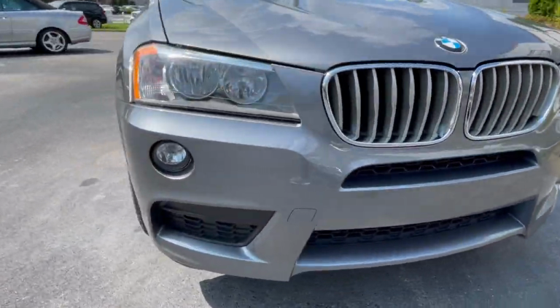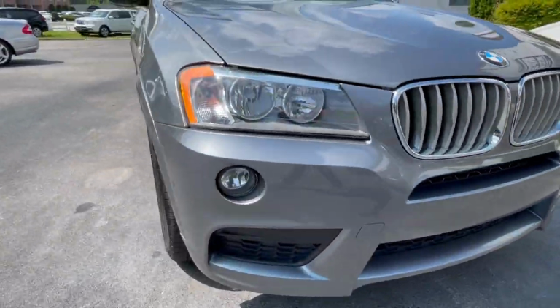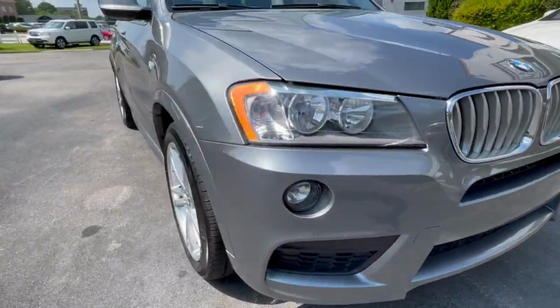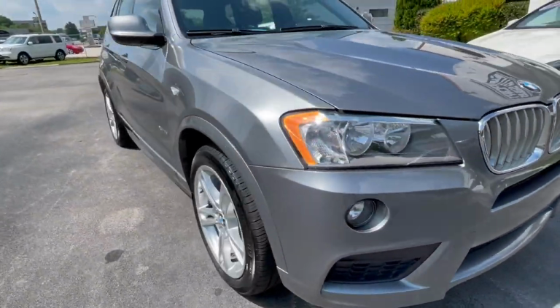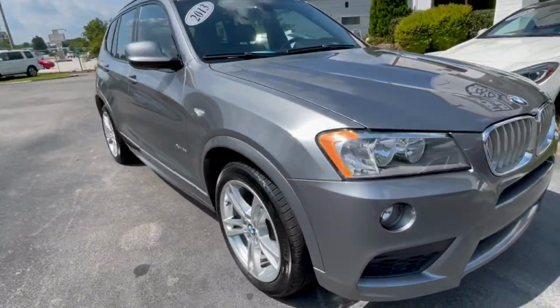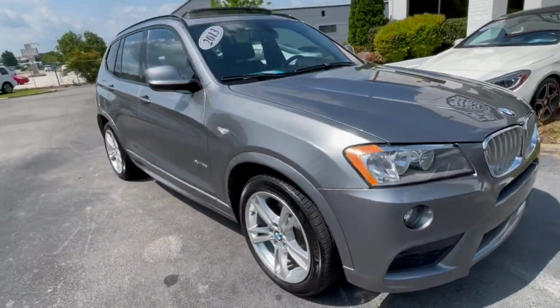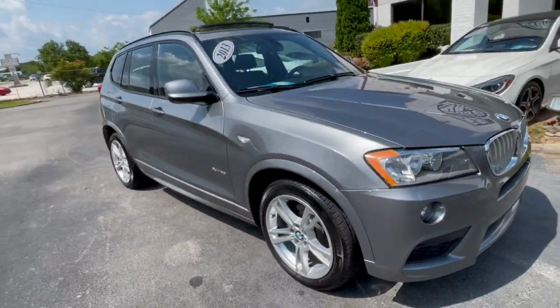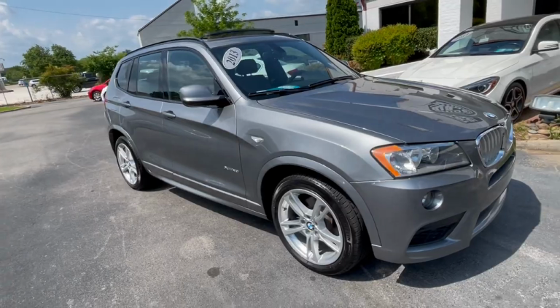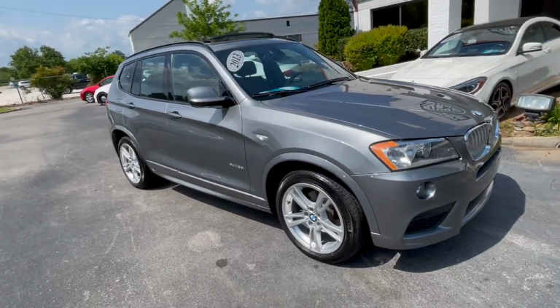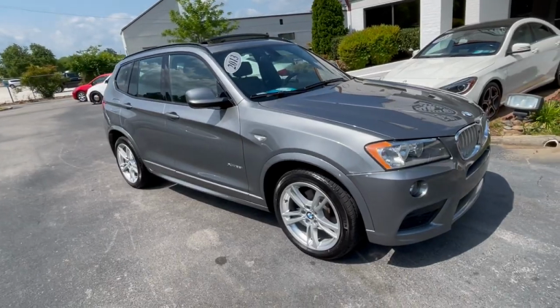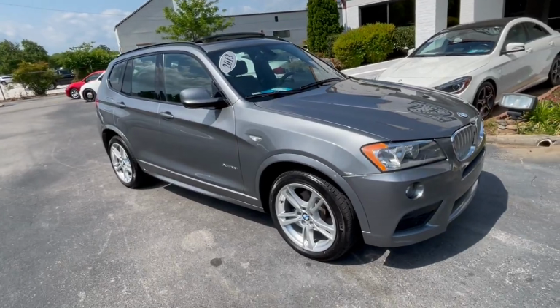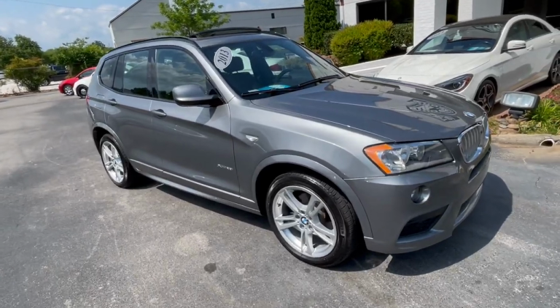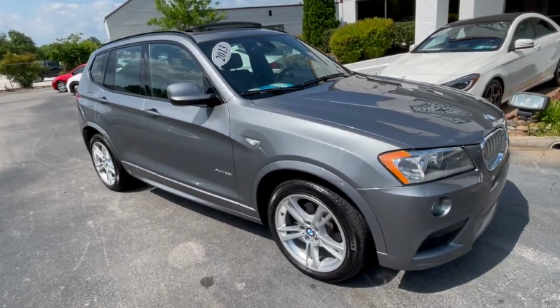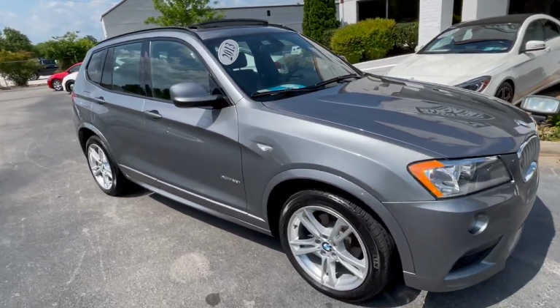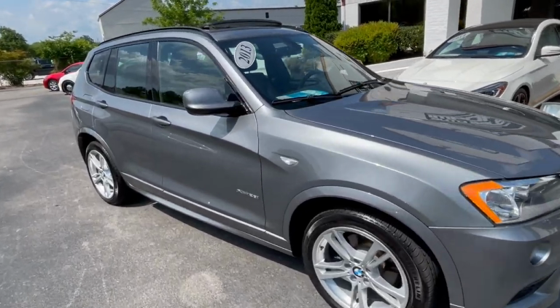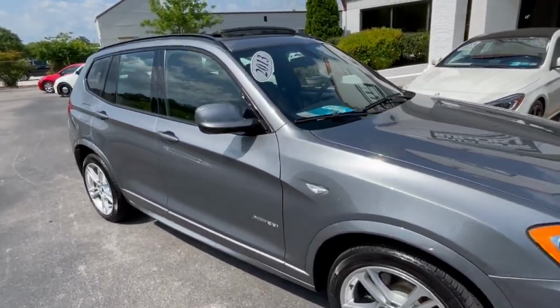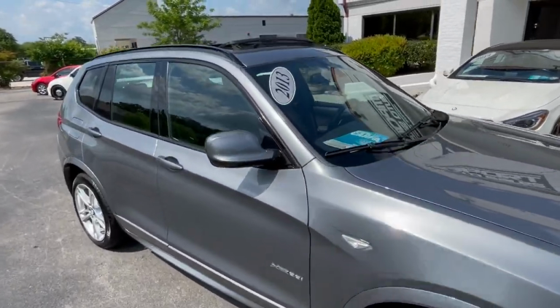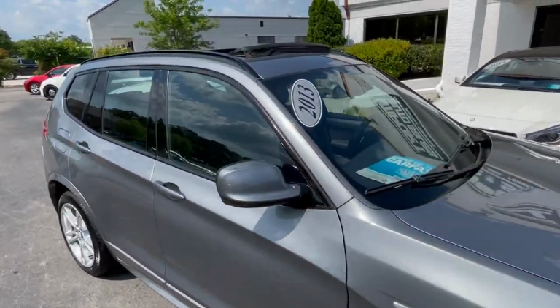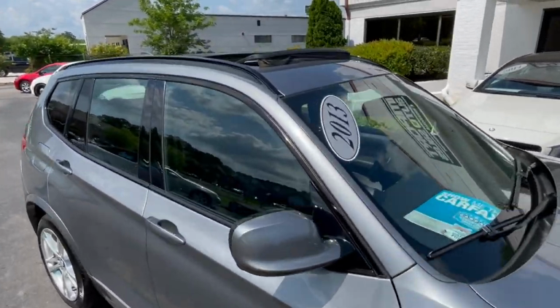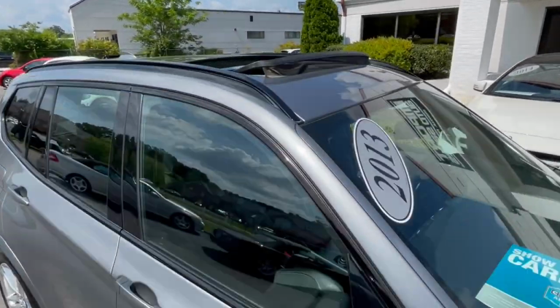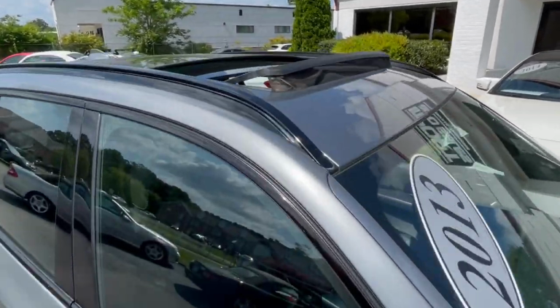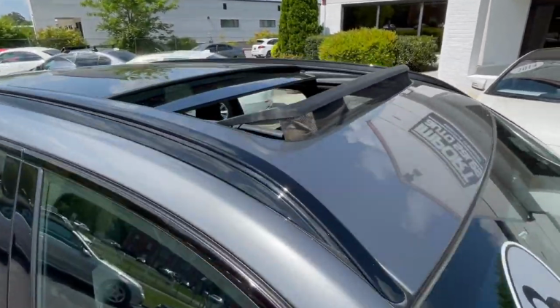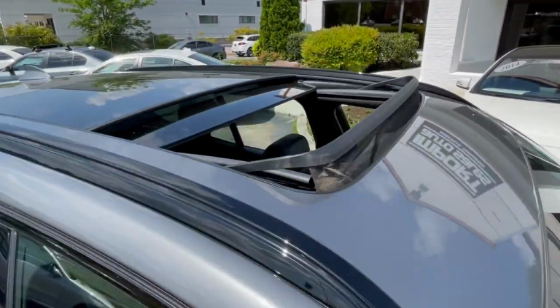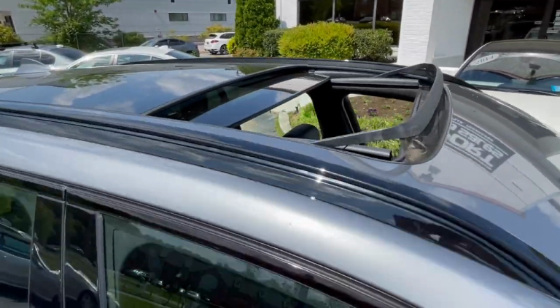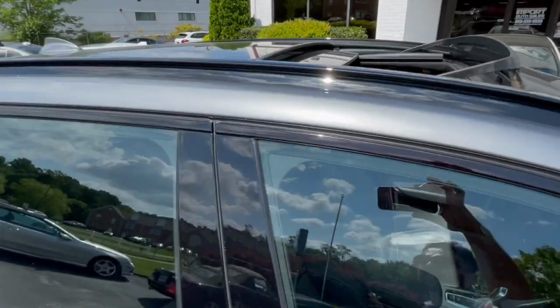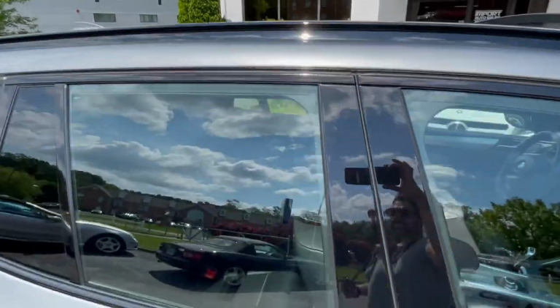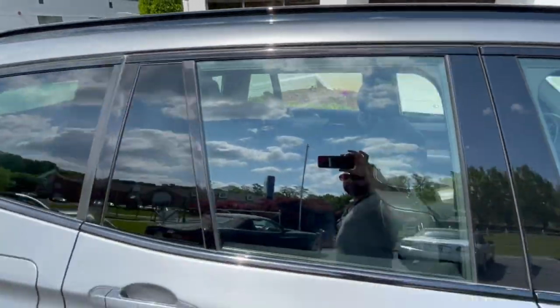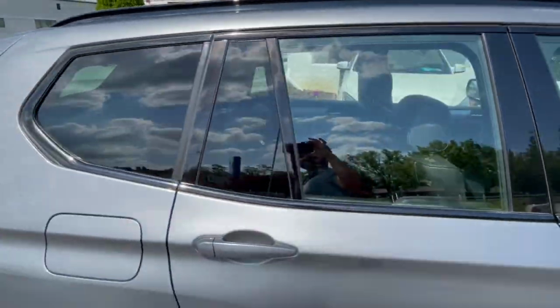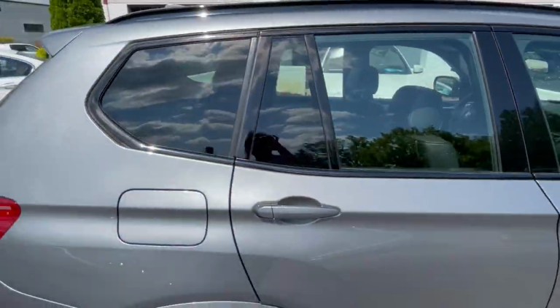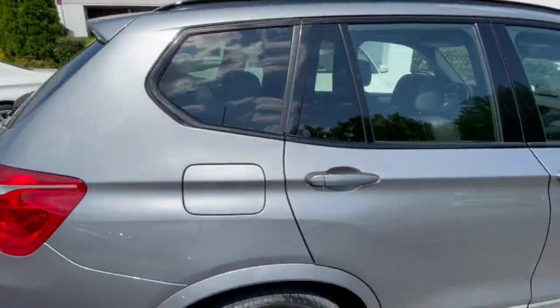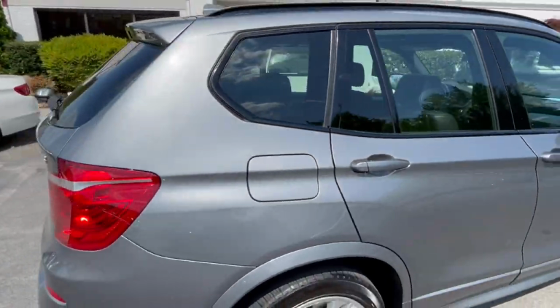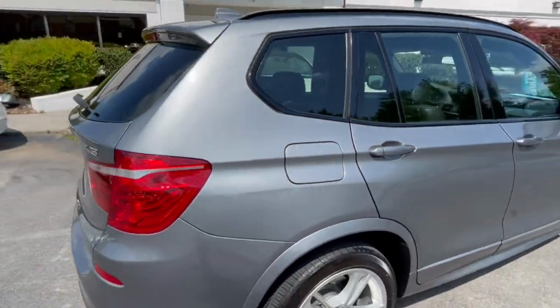If you're in the market for a pre-owned BMW X3, give me a shout at 865-690-6533. Thanks for watching.